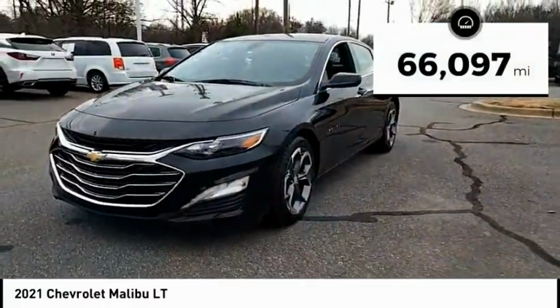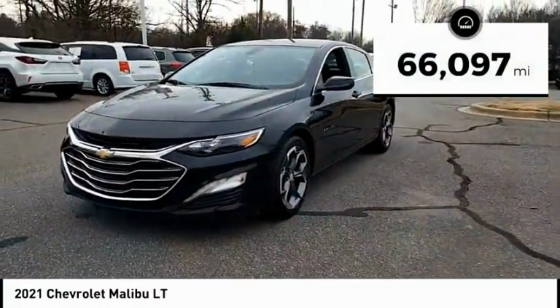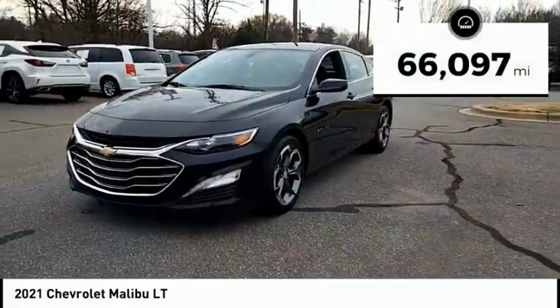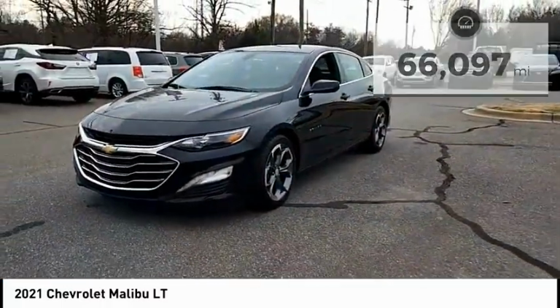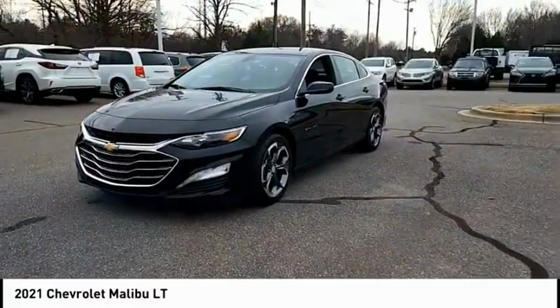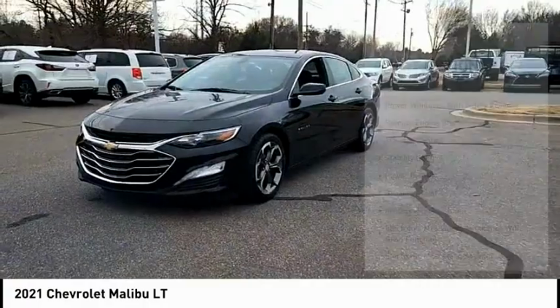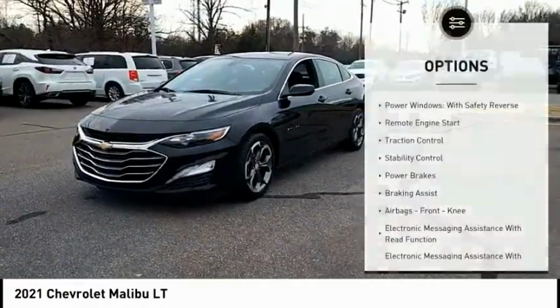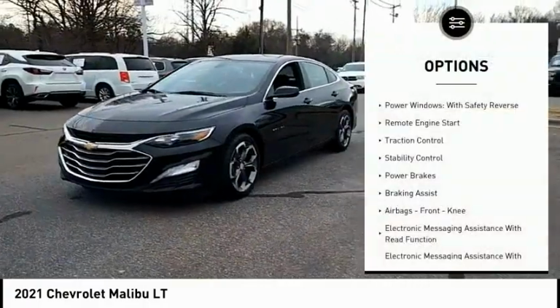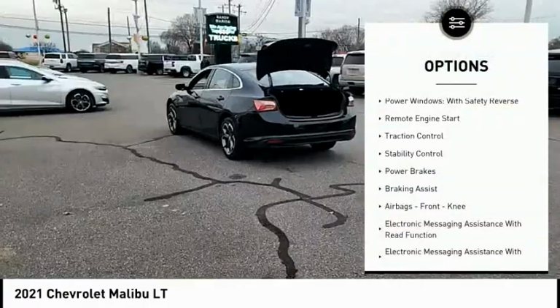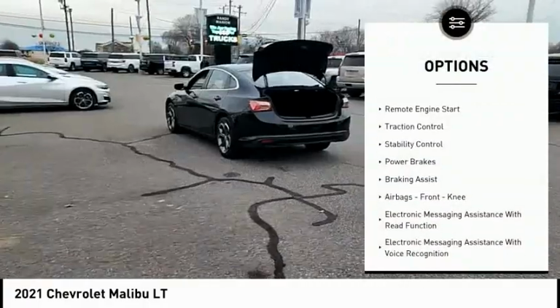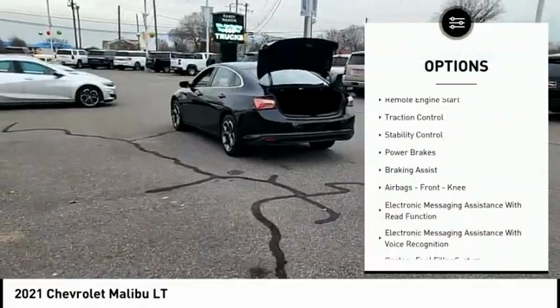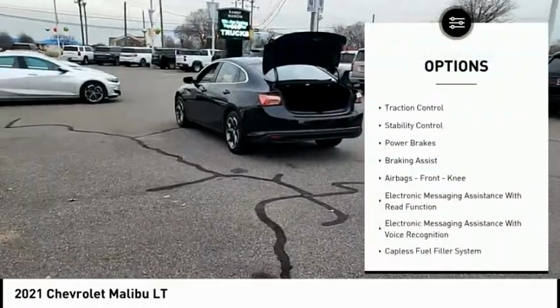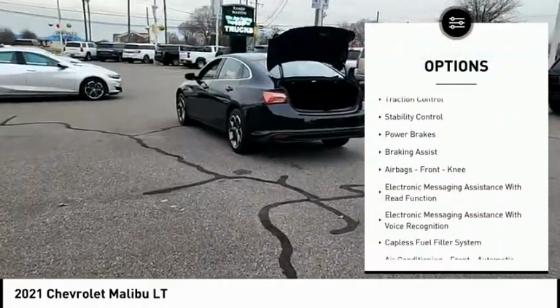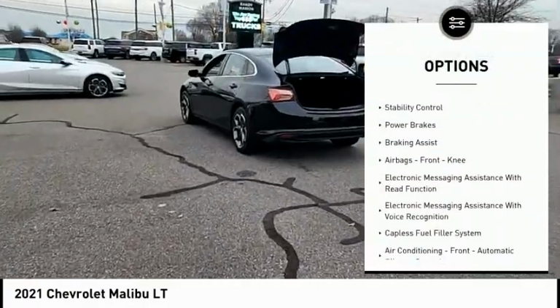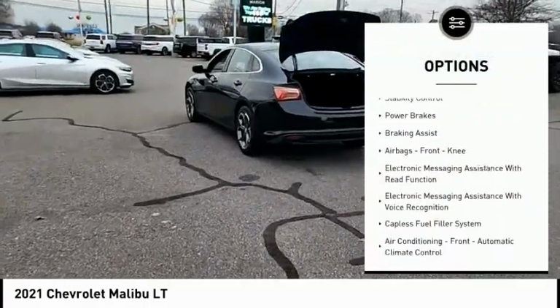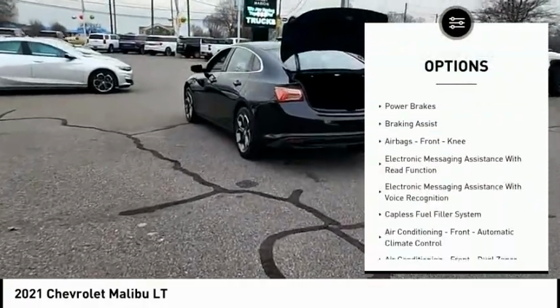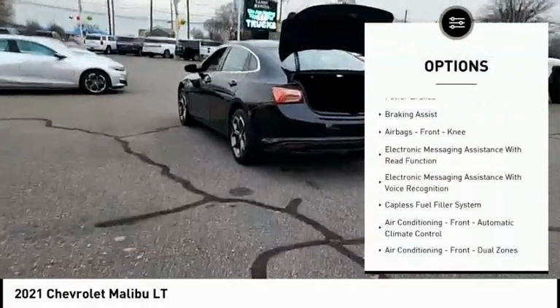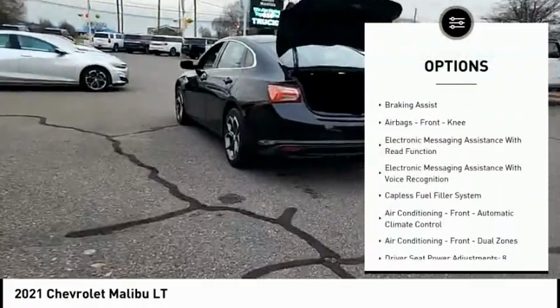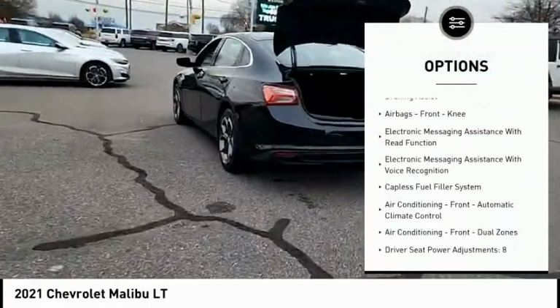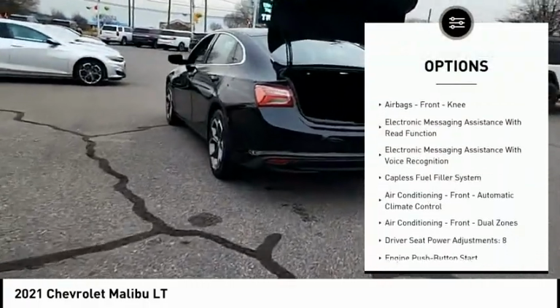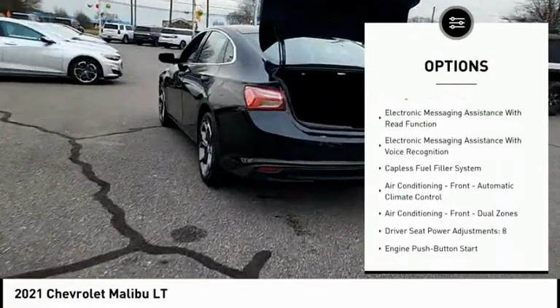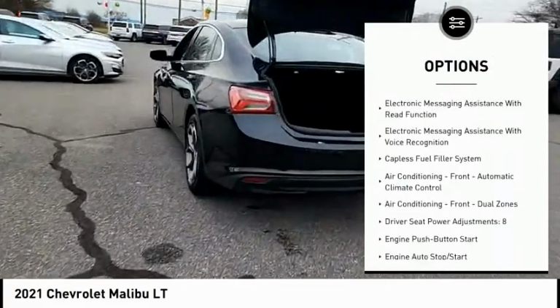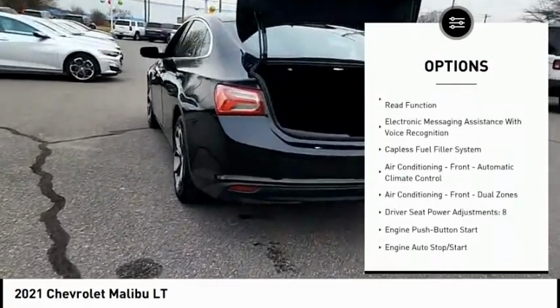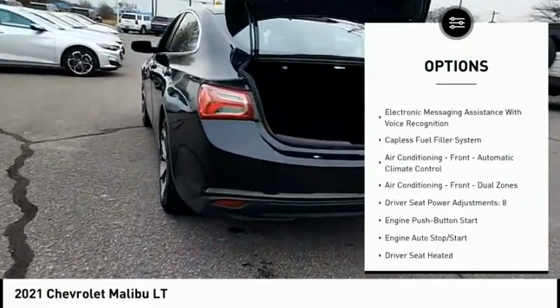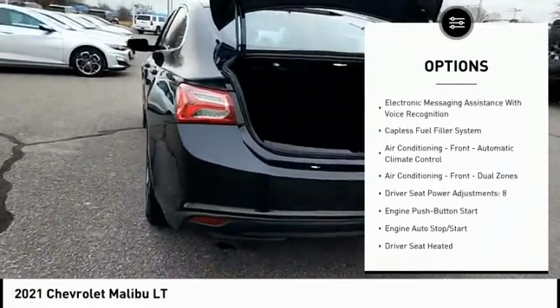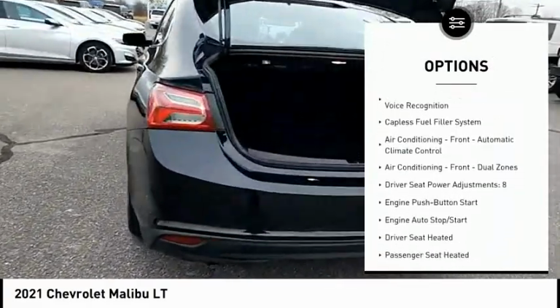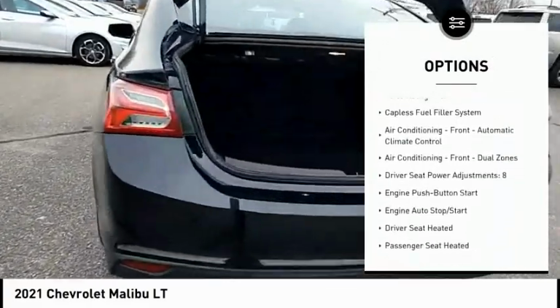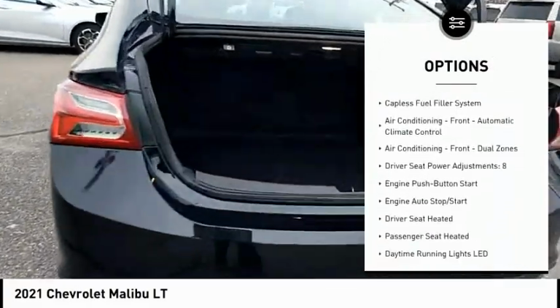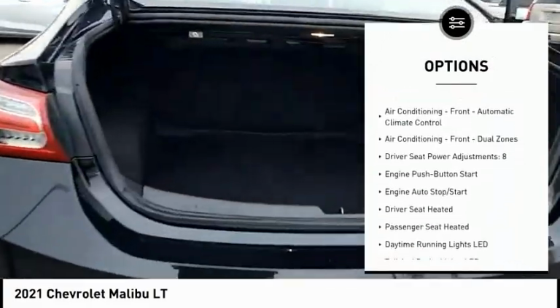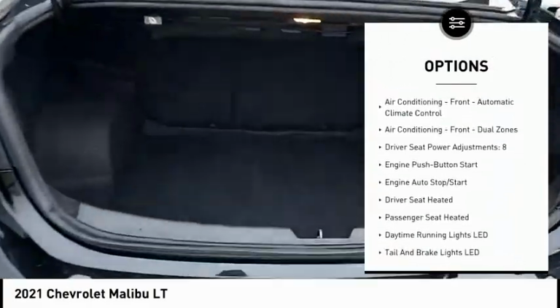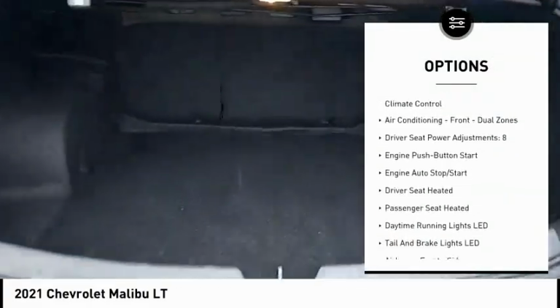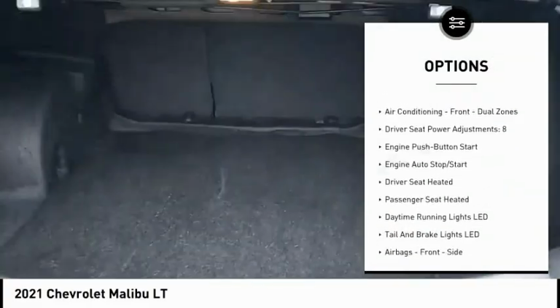Here are some of this vehicle's great options: power windows with safety reverse, remote engine start, traction control, stability control, power brakes, braking assist, and airbags.